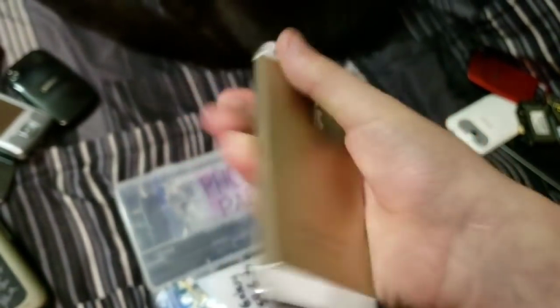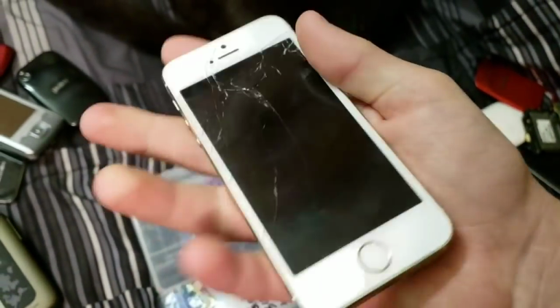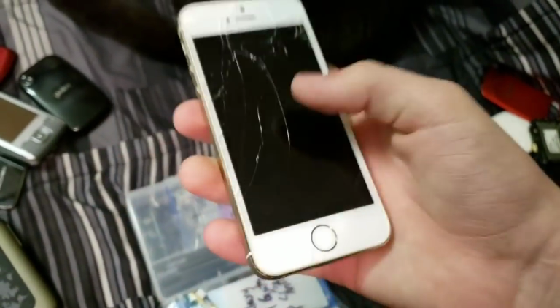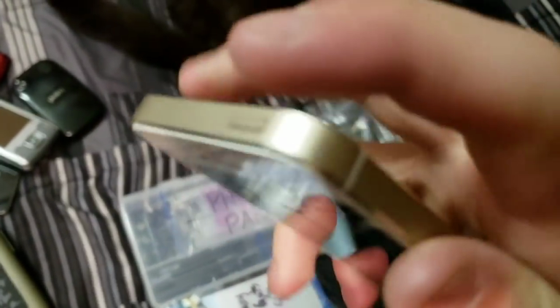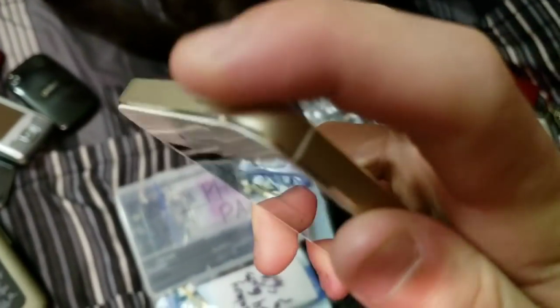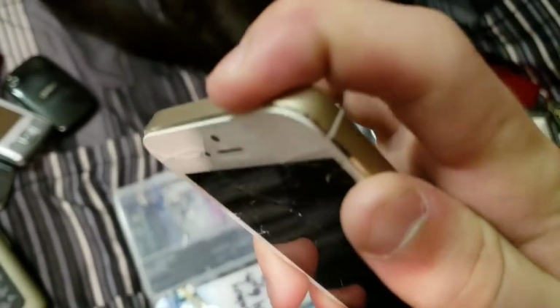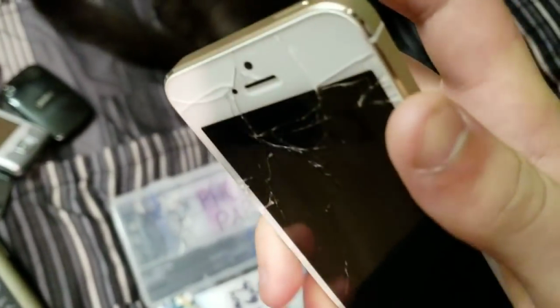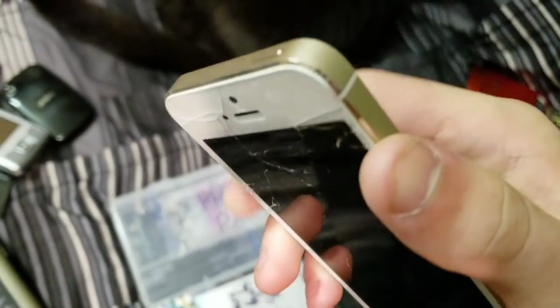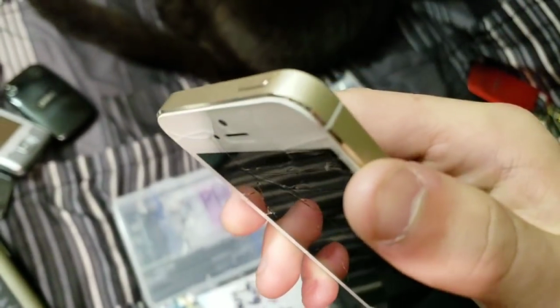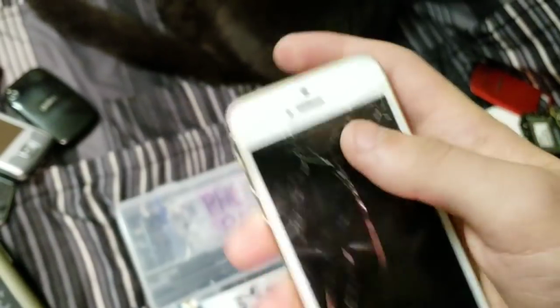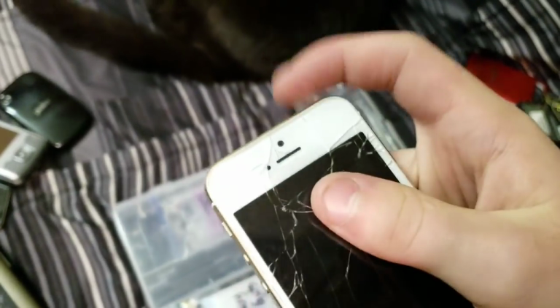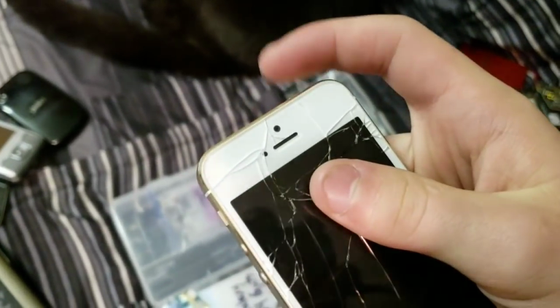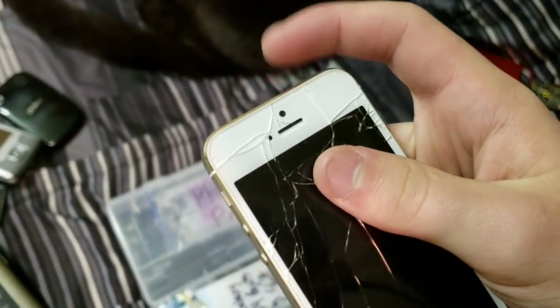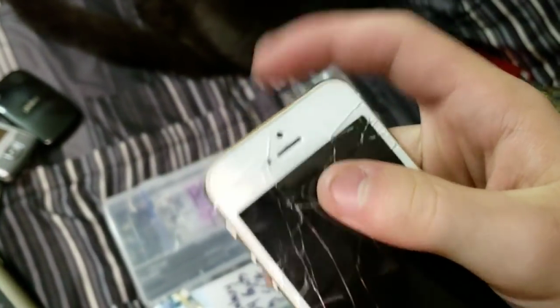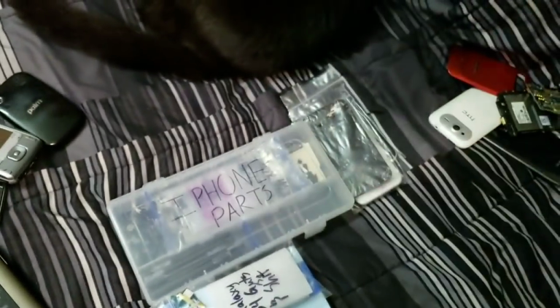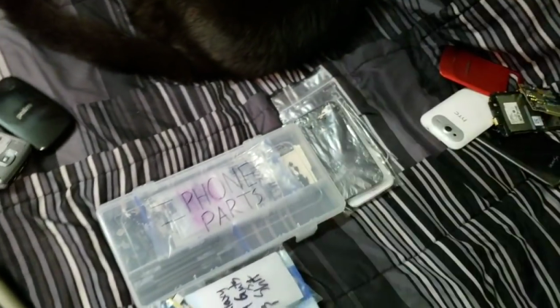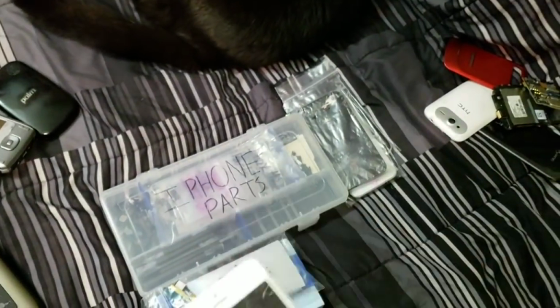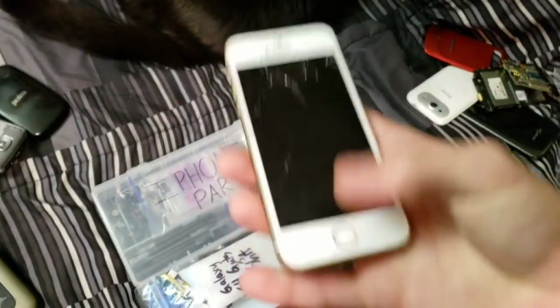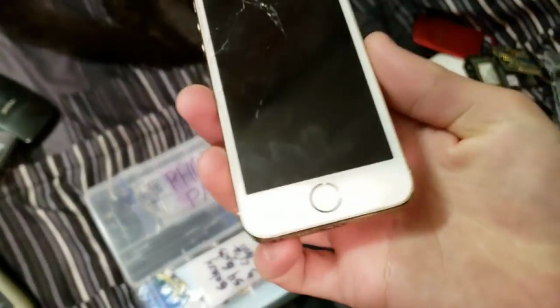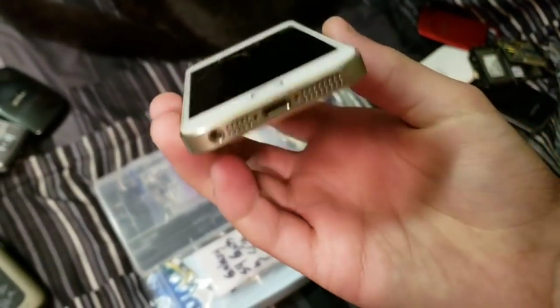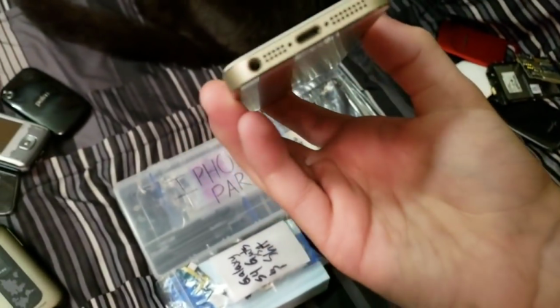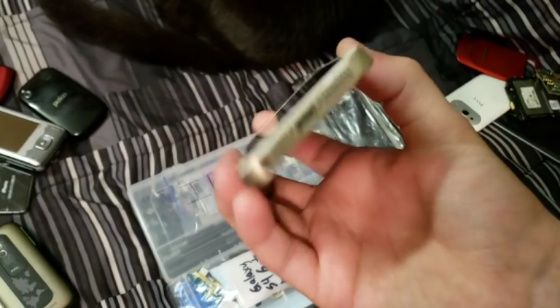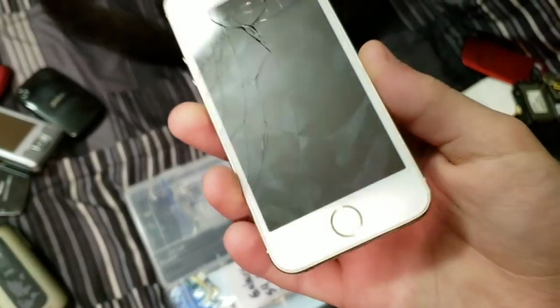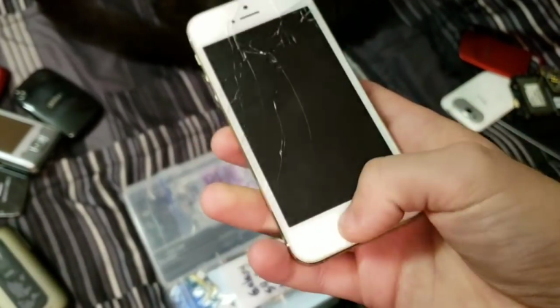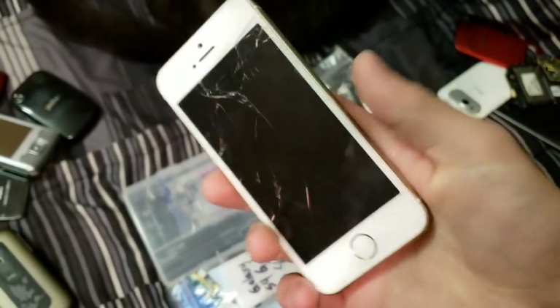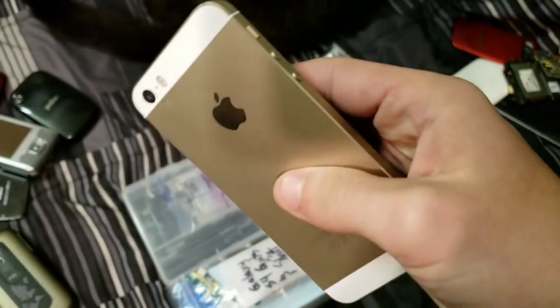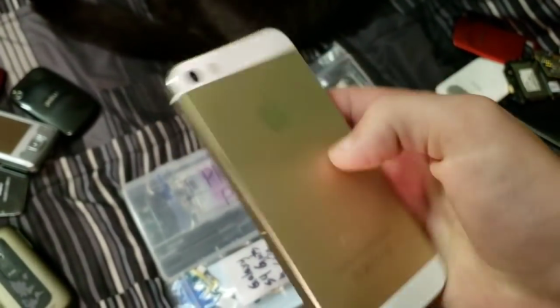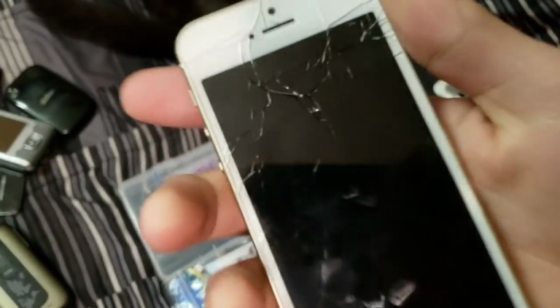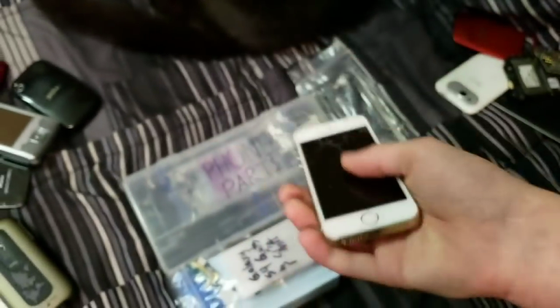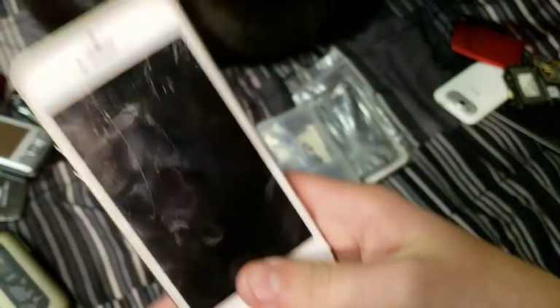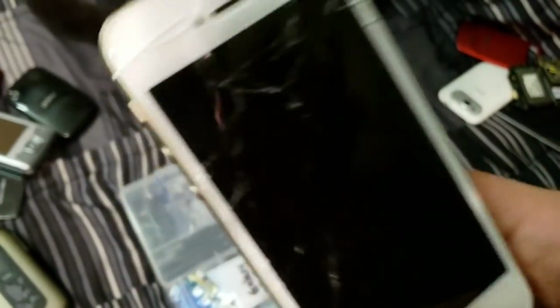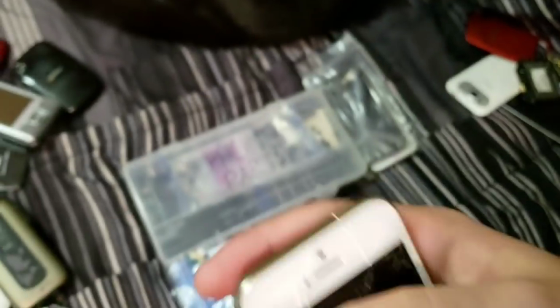It's water damaged and the button does not work — I have a feeling there's something up with the button. The screen has never worked, by the way.